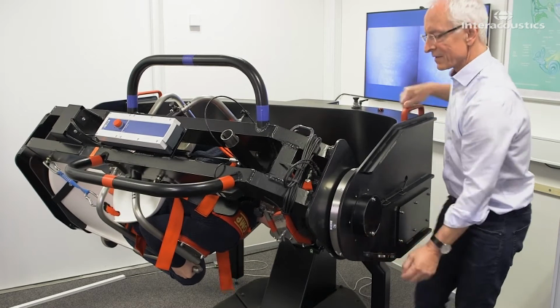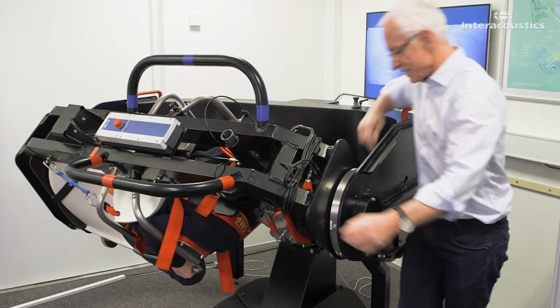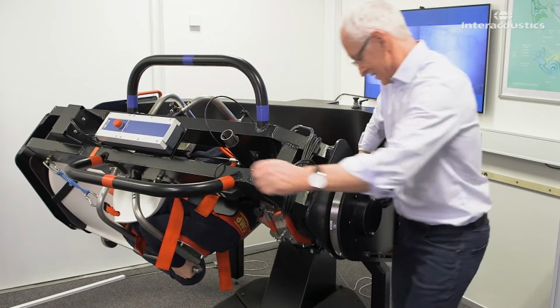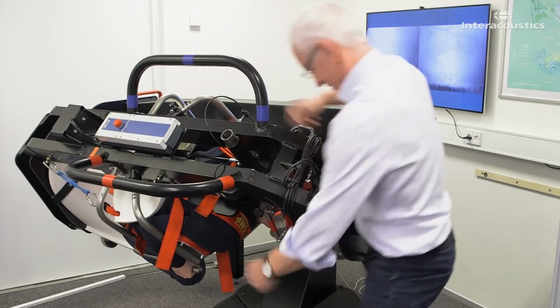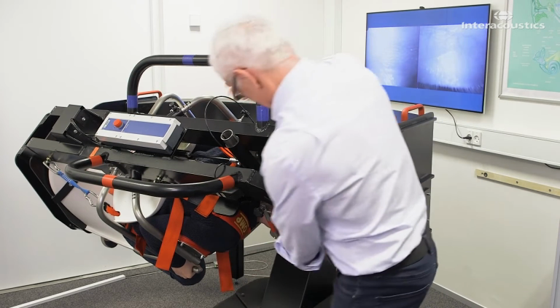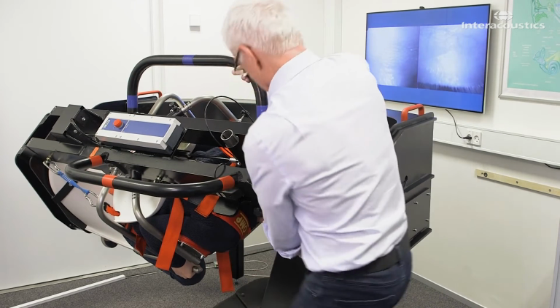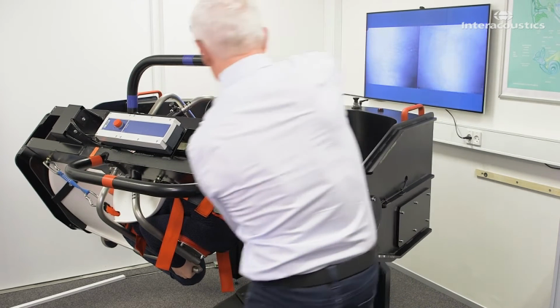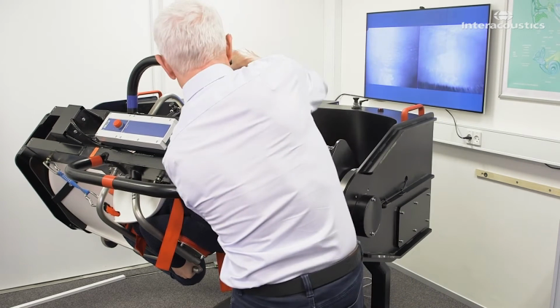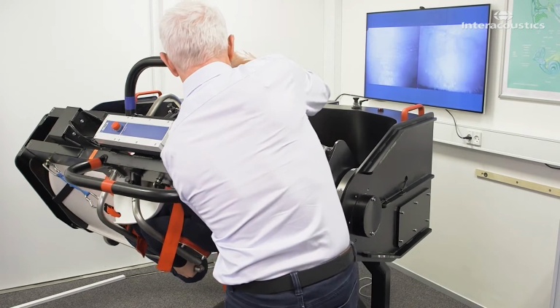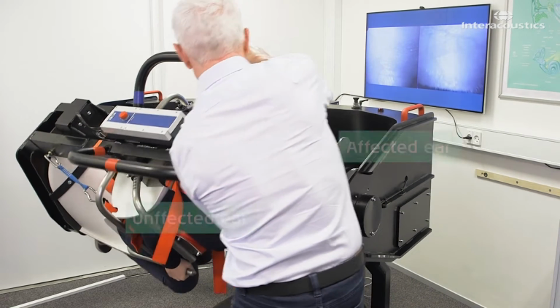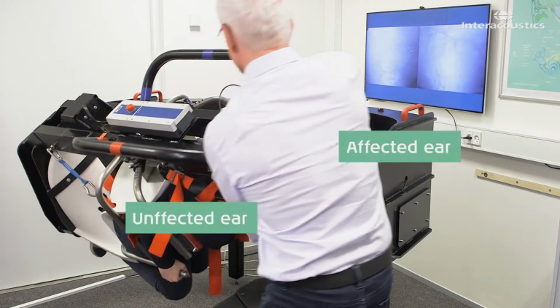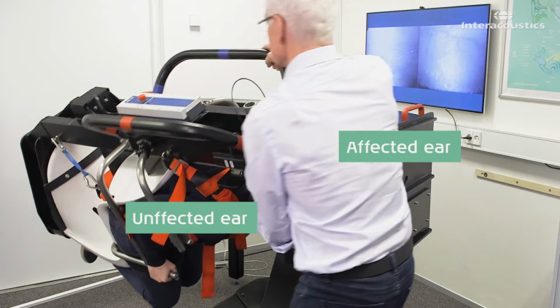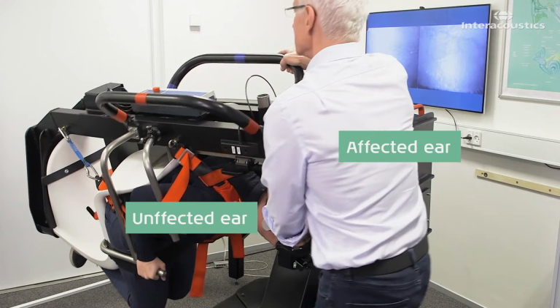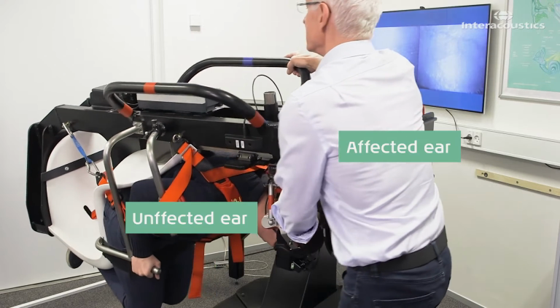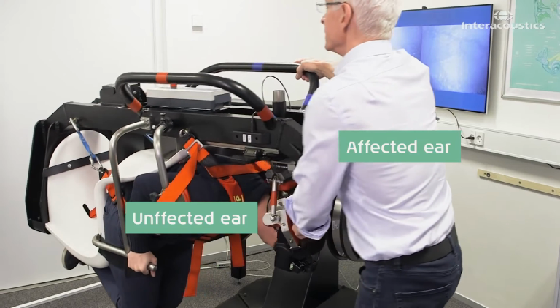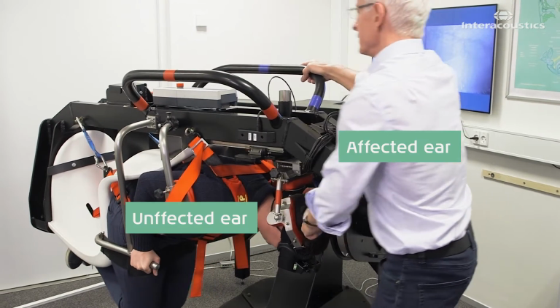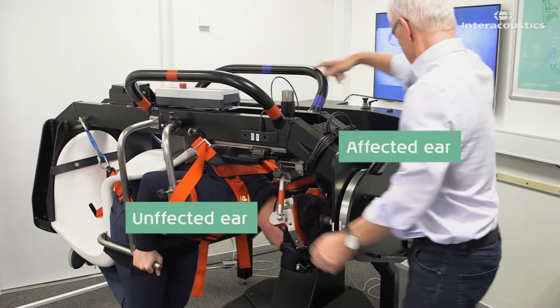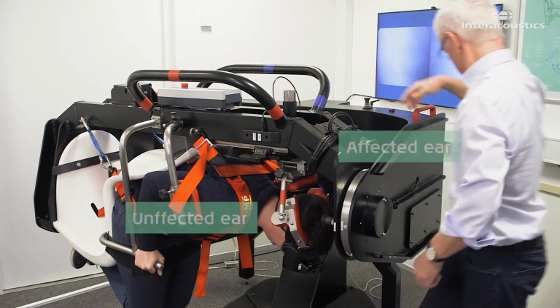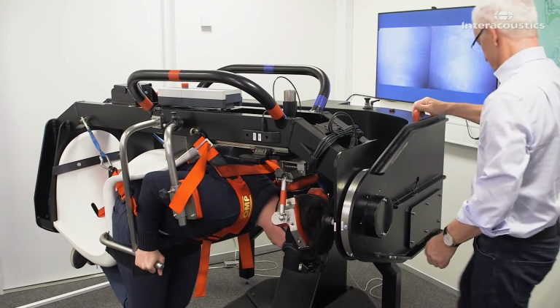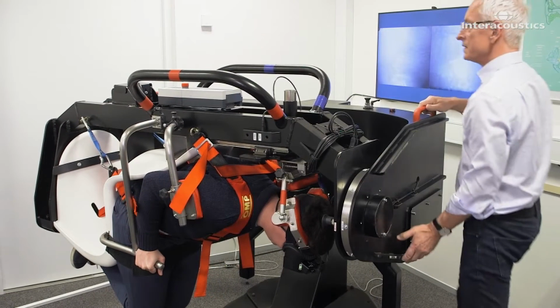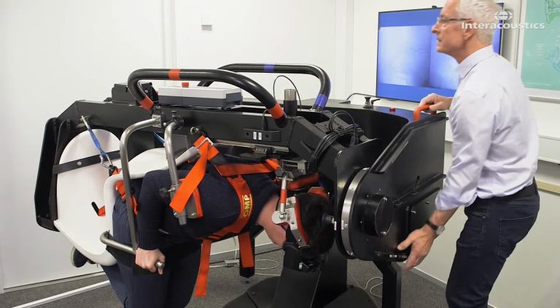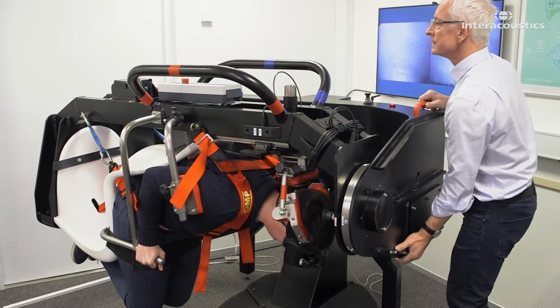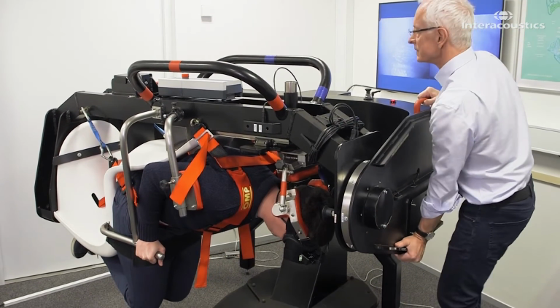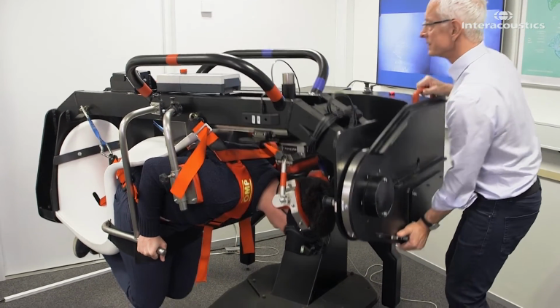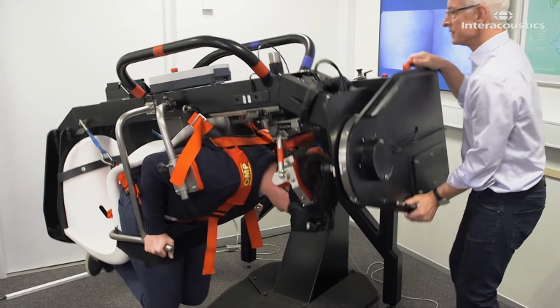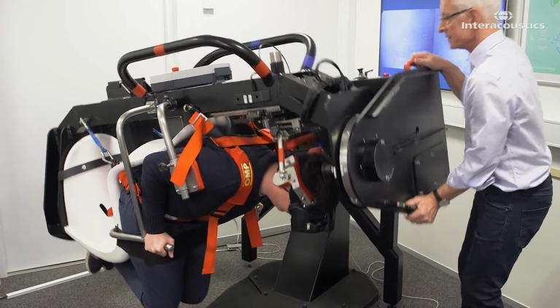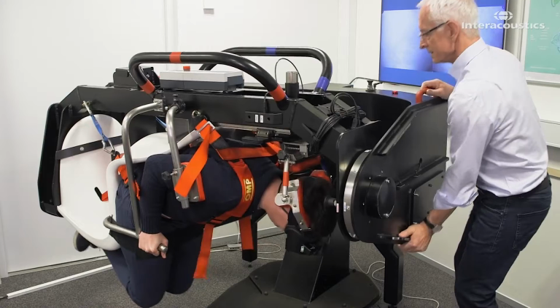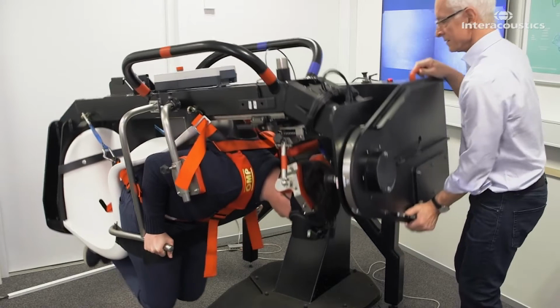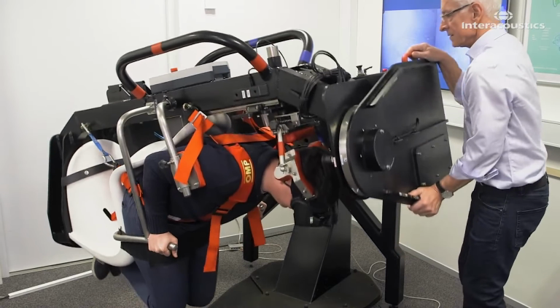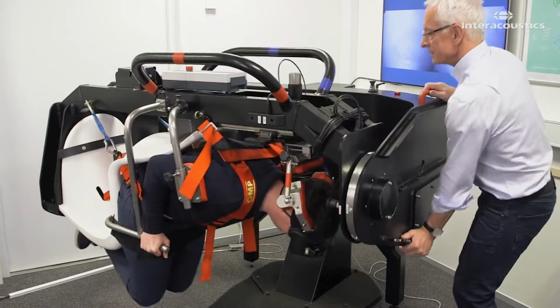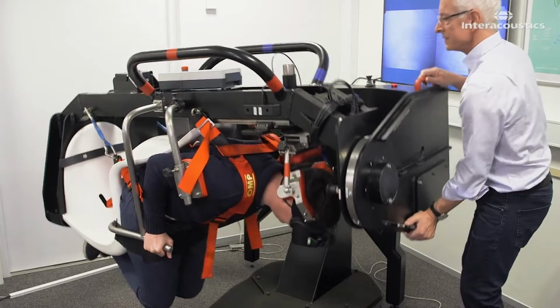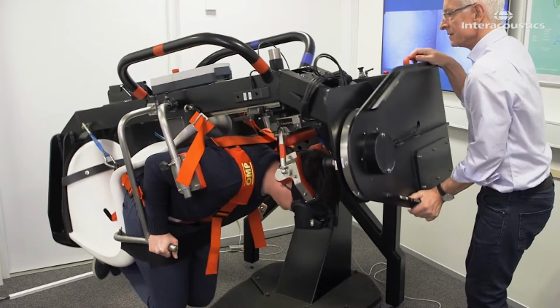In the seventh and final position, rotate the secondary arm 45 degrees over the unaffected ear. The patient's nose is now straight to the floor. Apply 12 rapid decelerations.